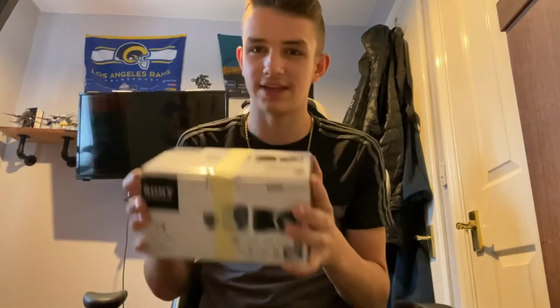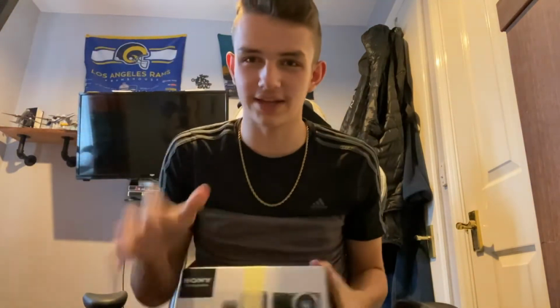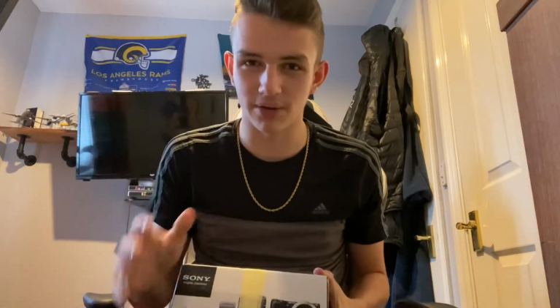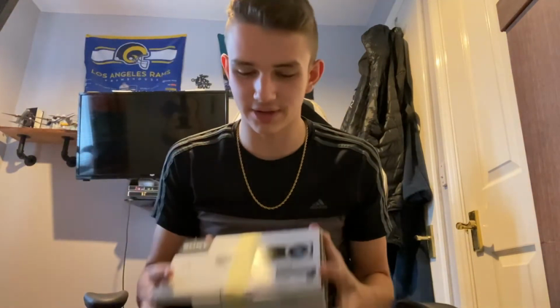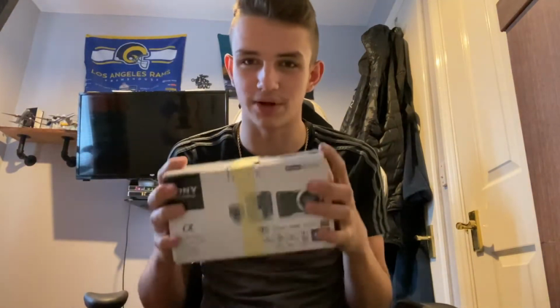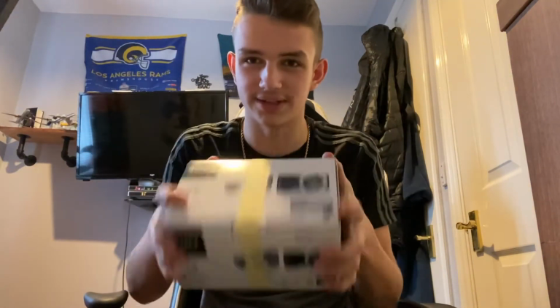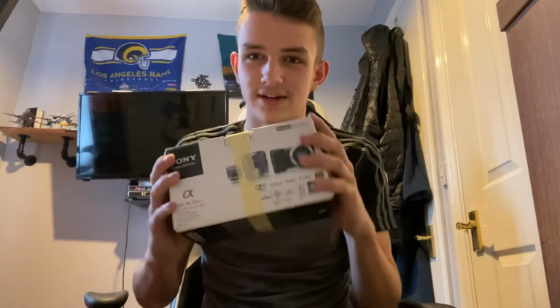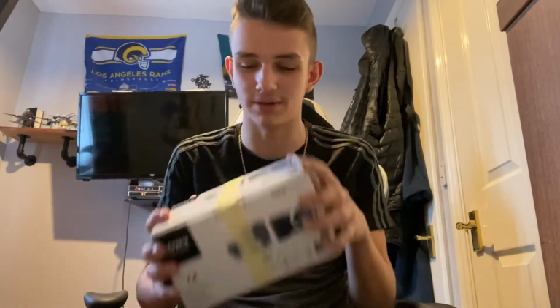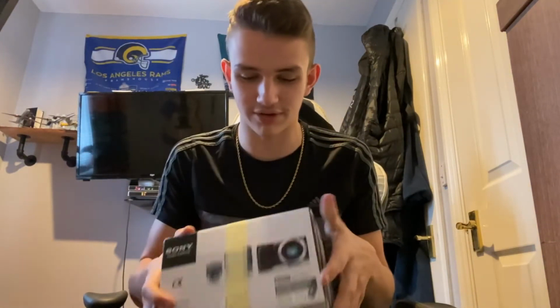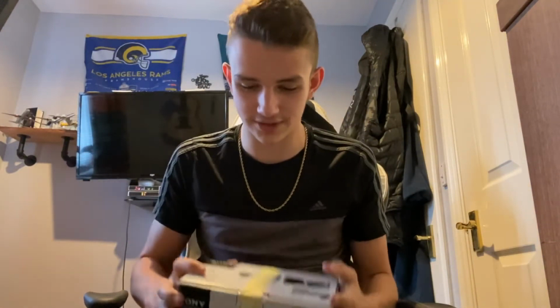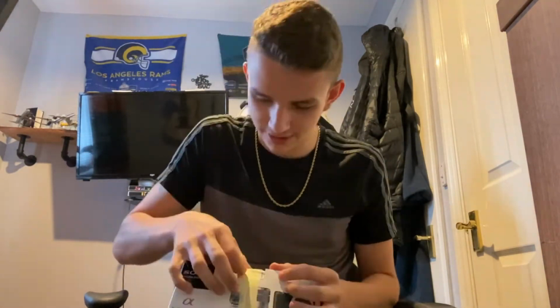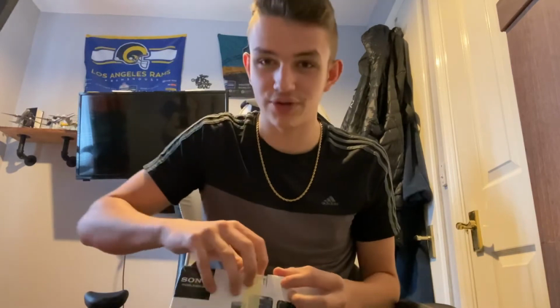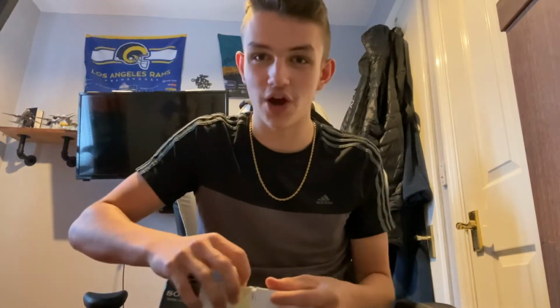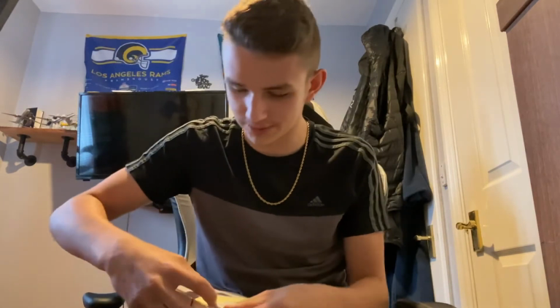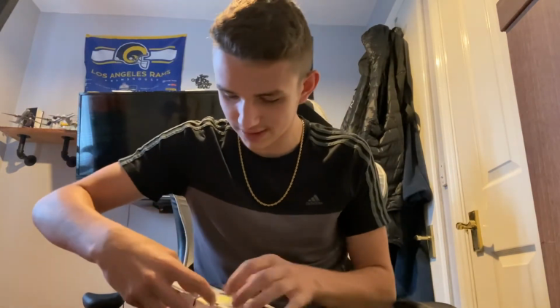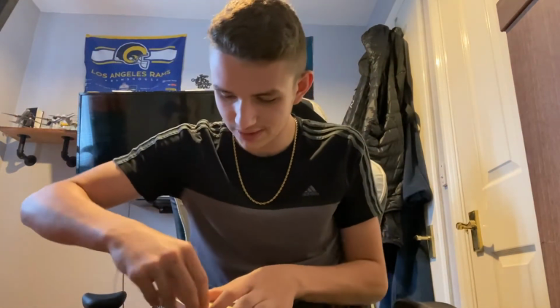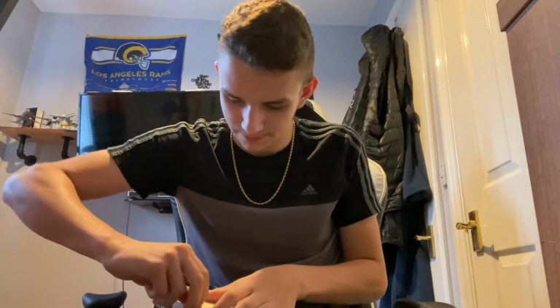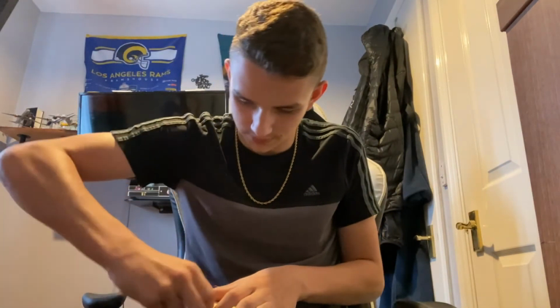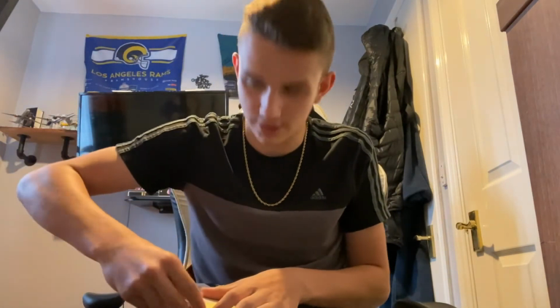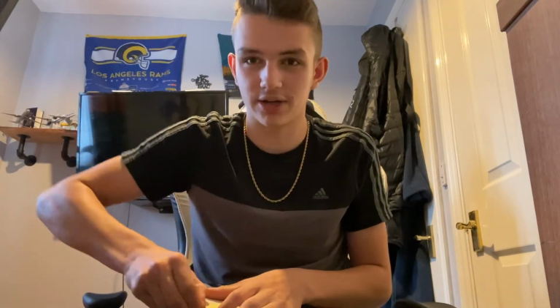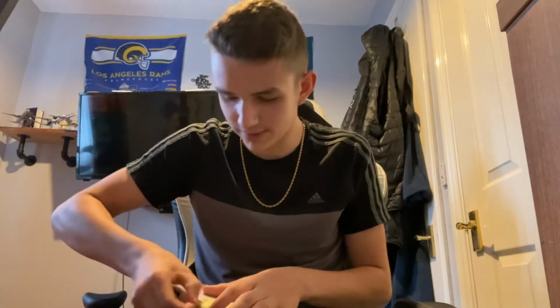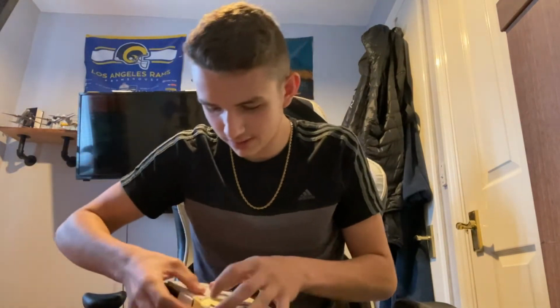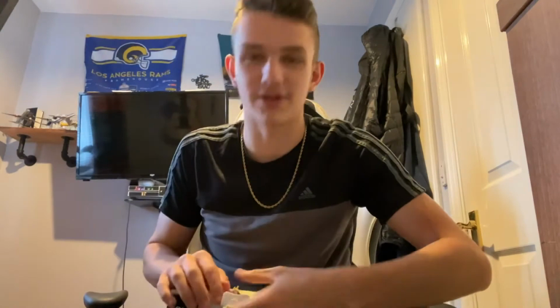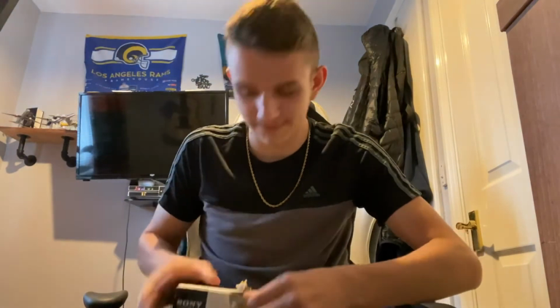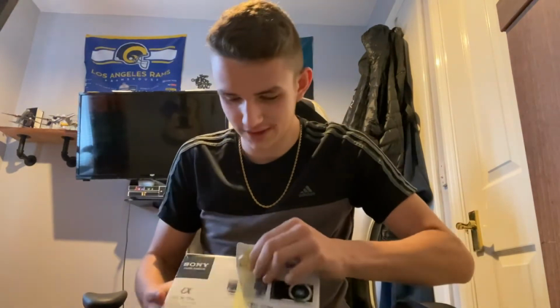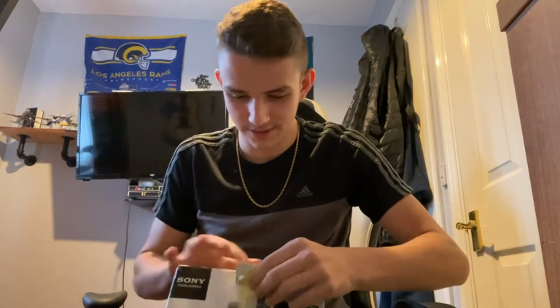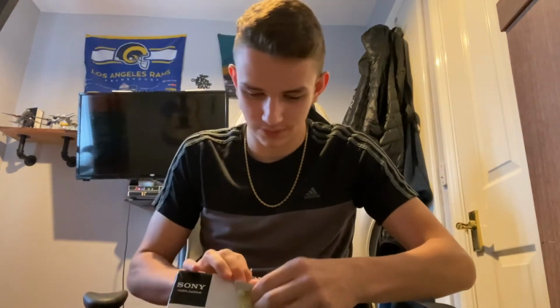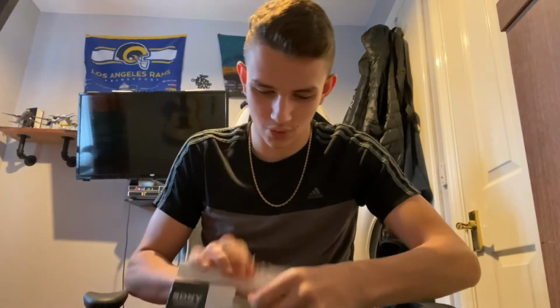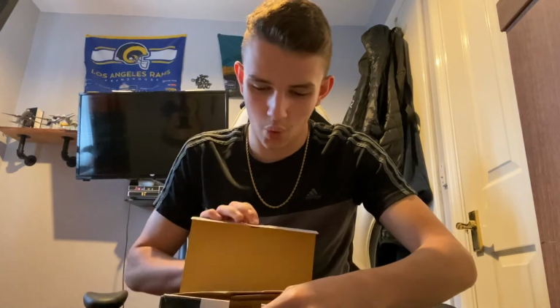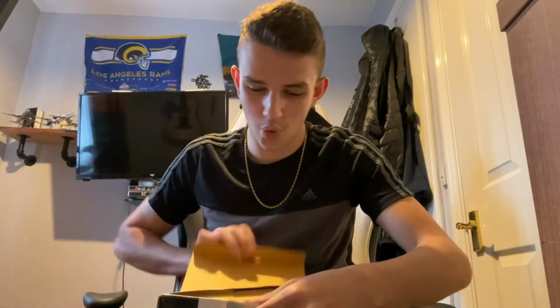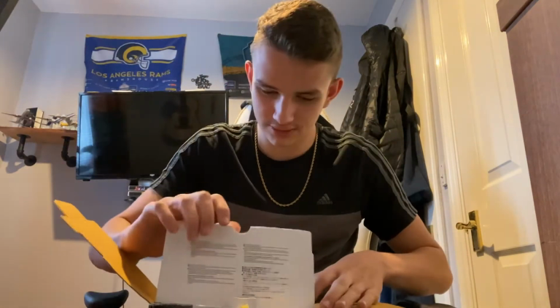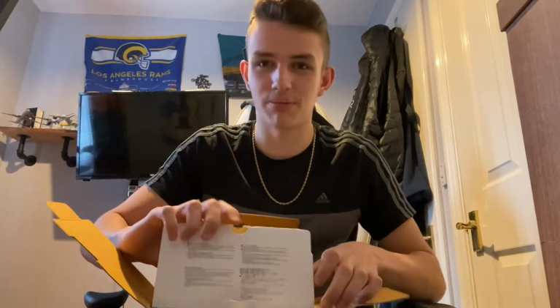It's second hand by the way, that's why the box isn't in great condition. I might need to use a knife or something — but I got it open.